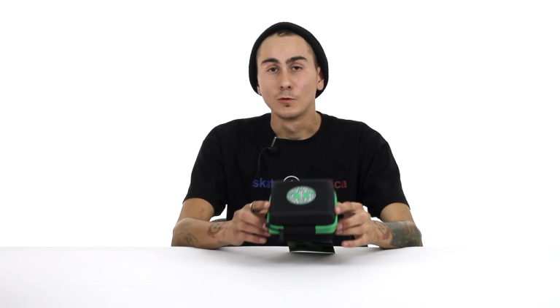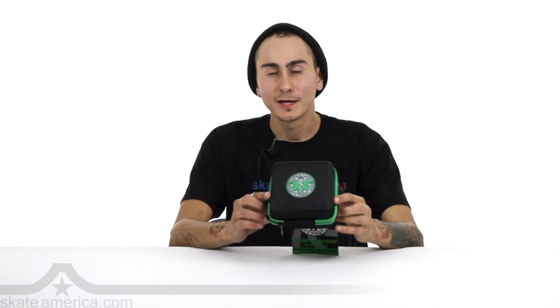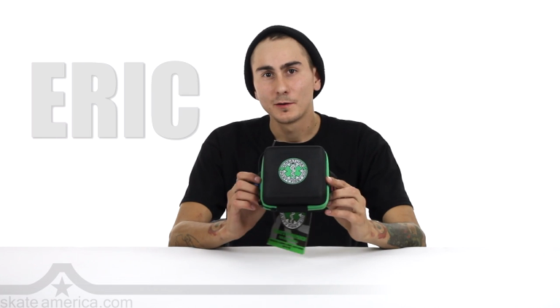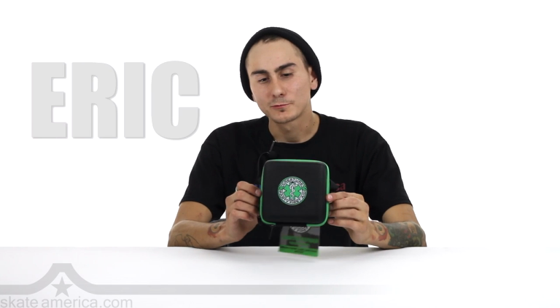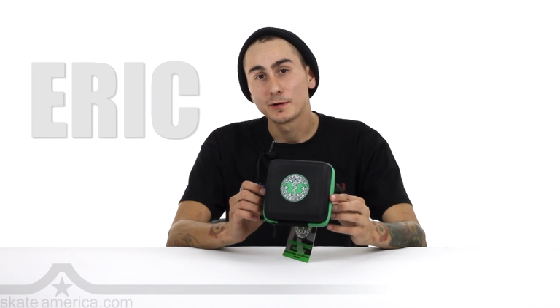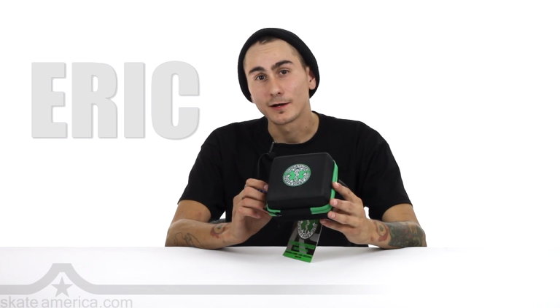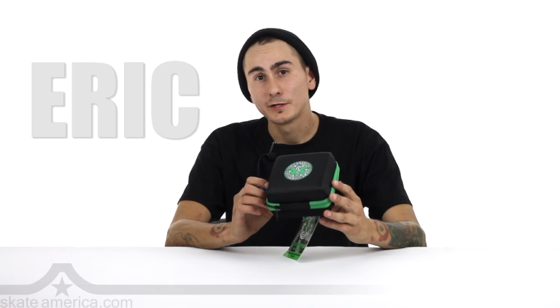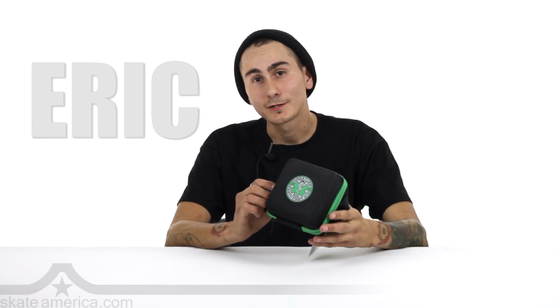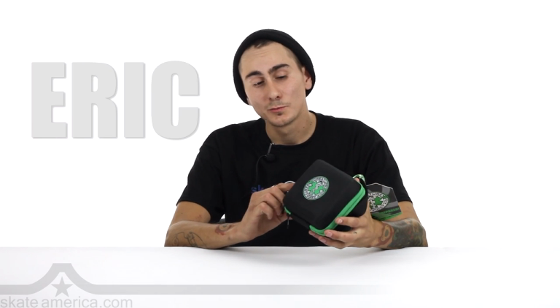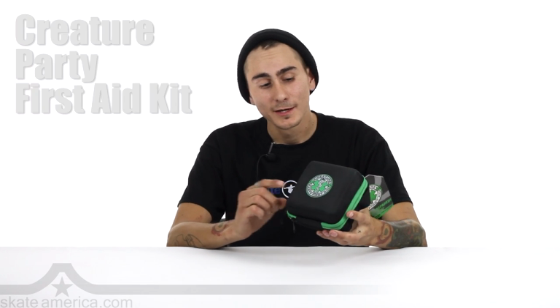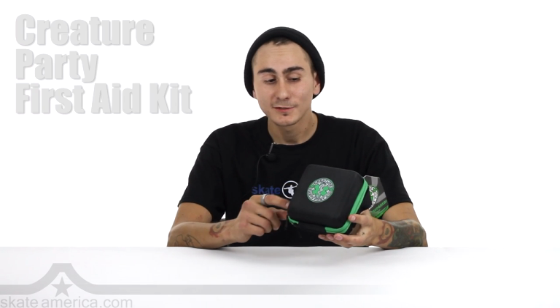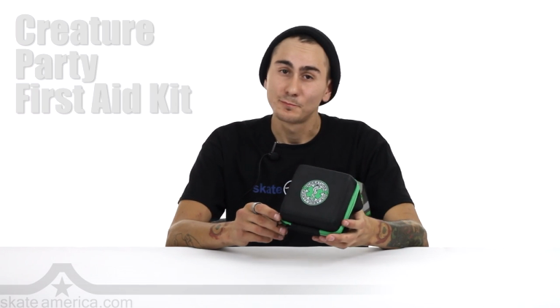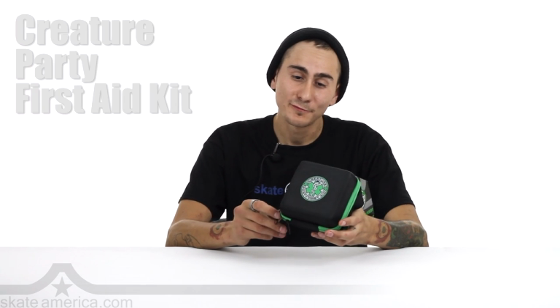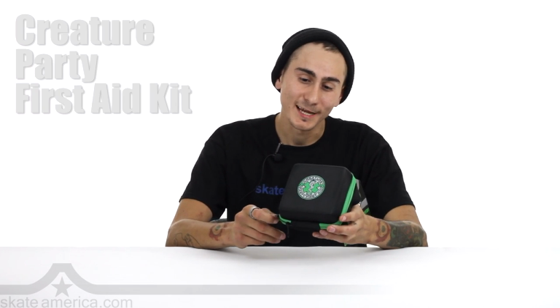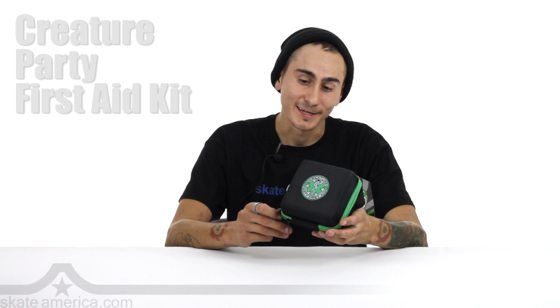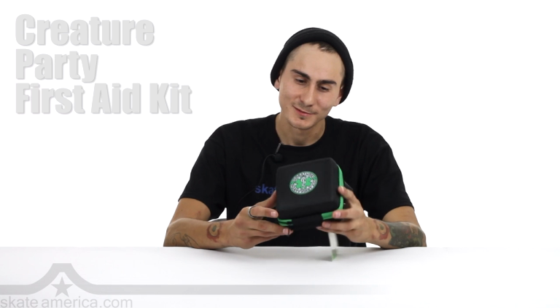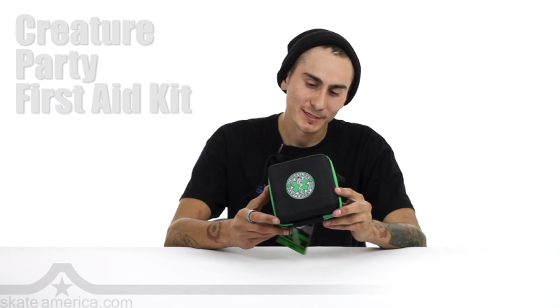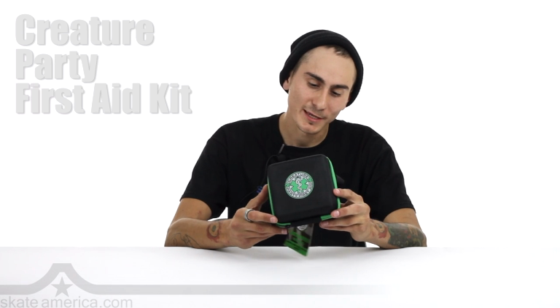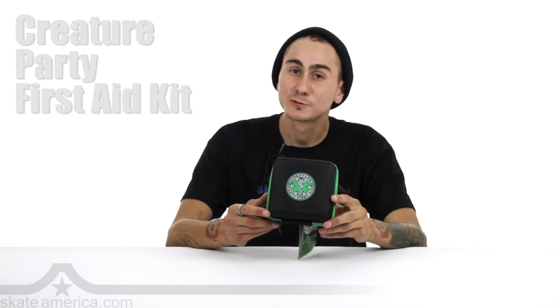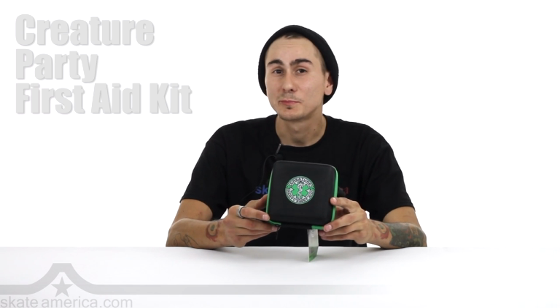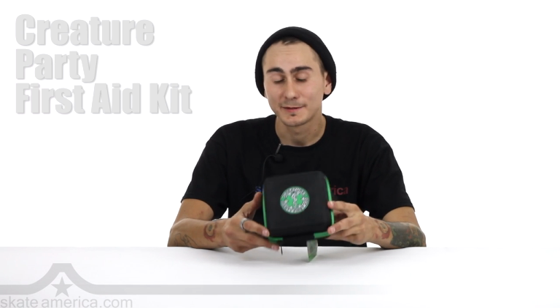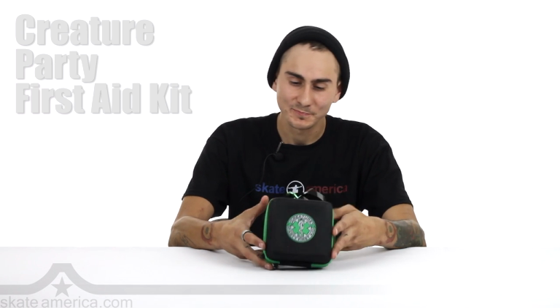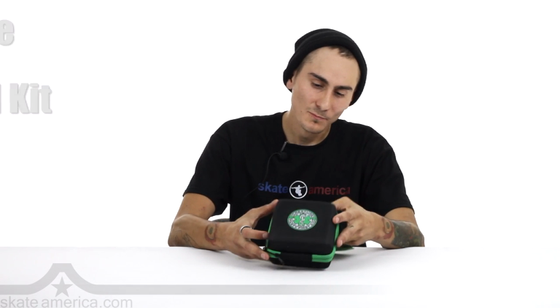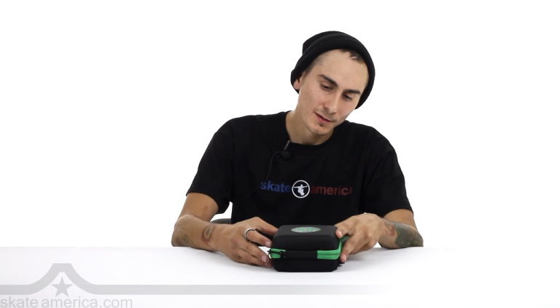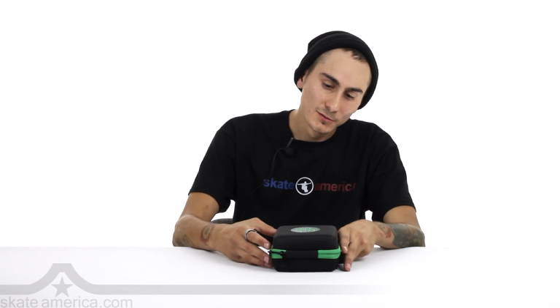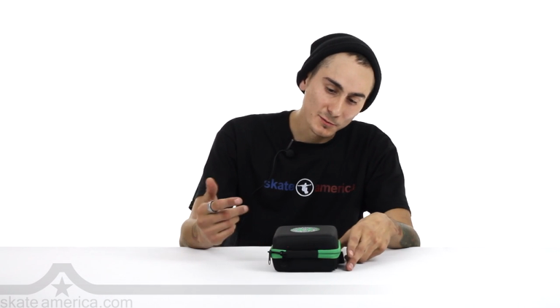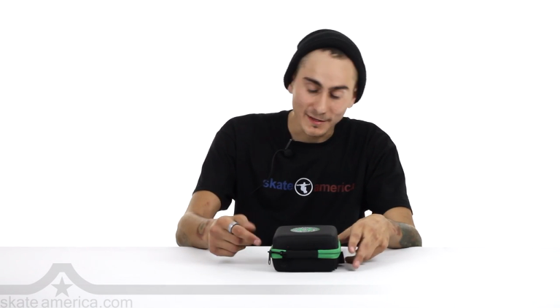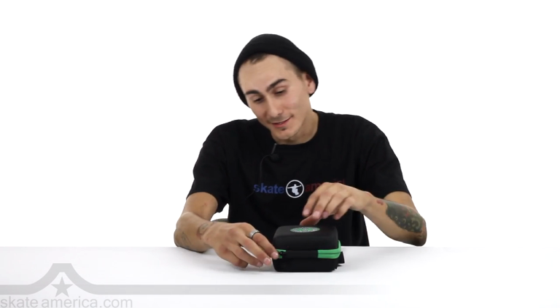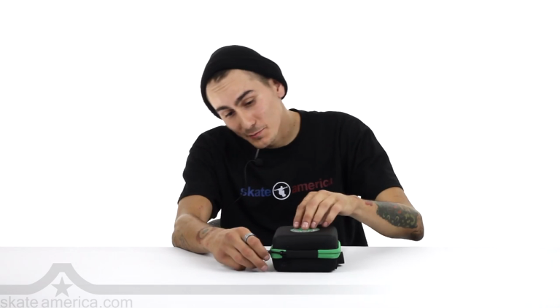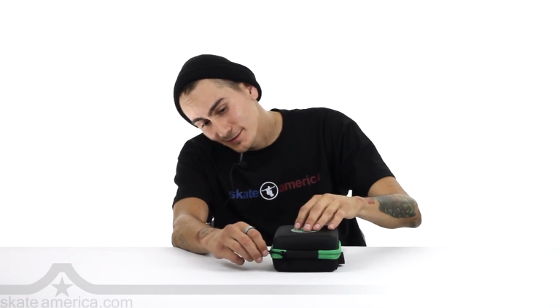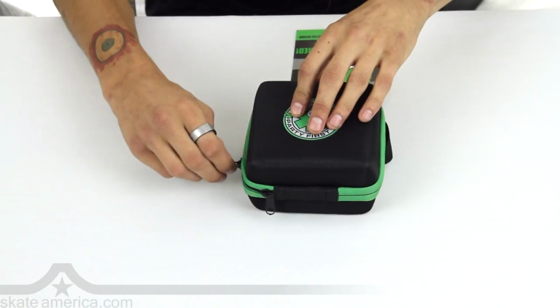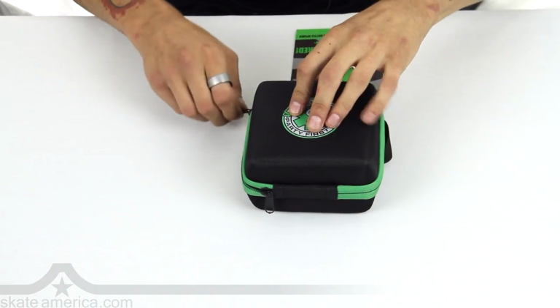What's up guys? I'm Eric with SkateAmerica.com here to talk to you about Creature's Party First Aid Kit. It's pretty cool man, always want to be prepared. So some of the stuff that is going to come in here, let's take a look.